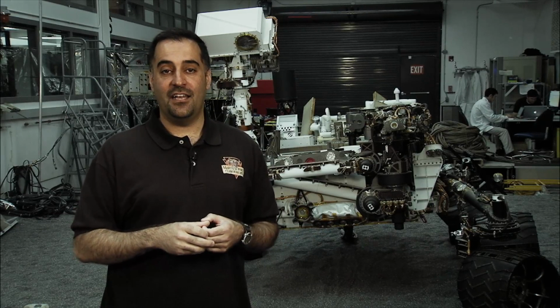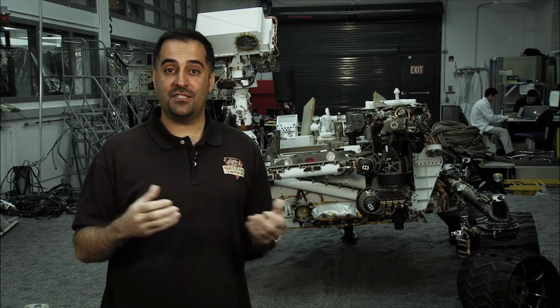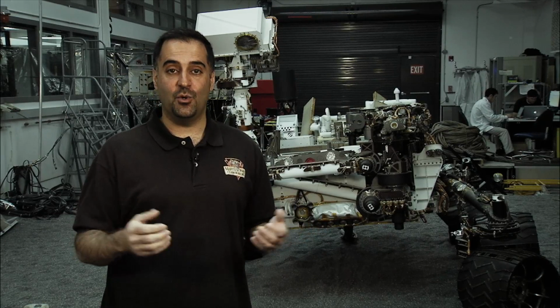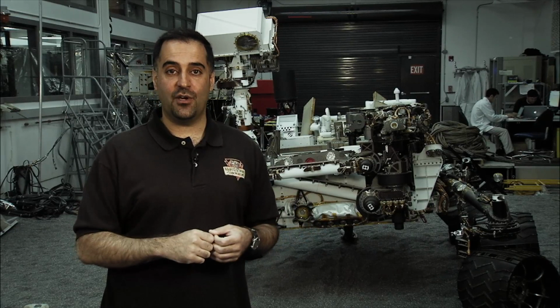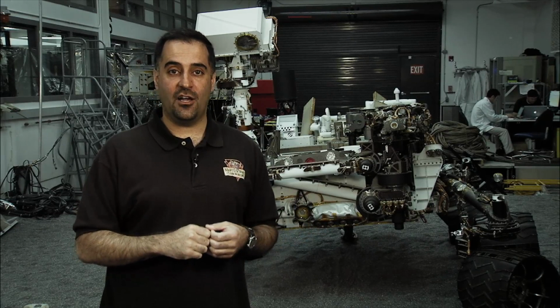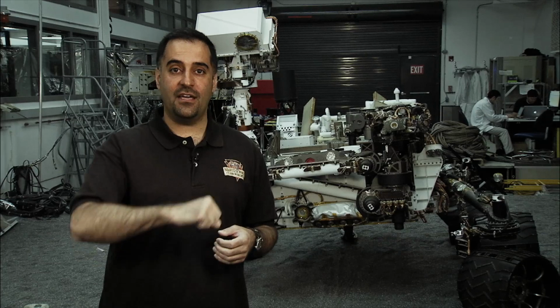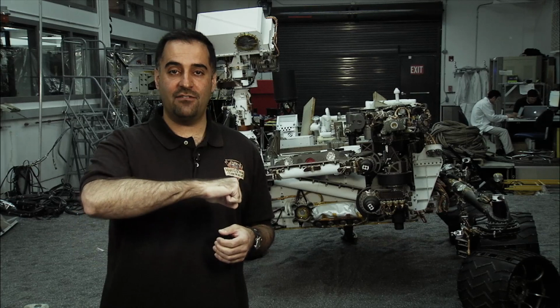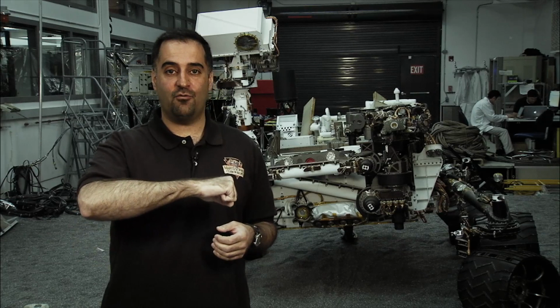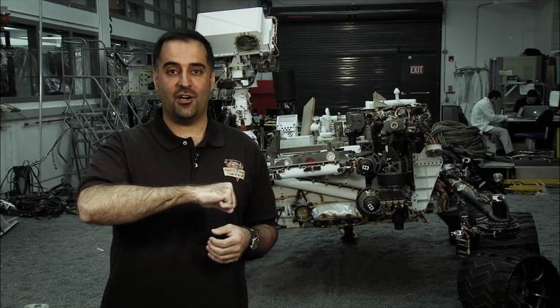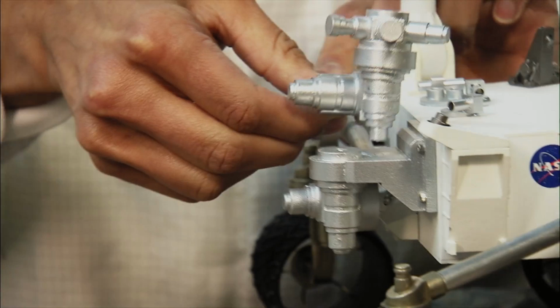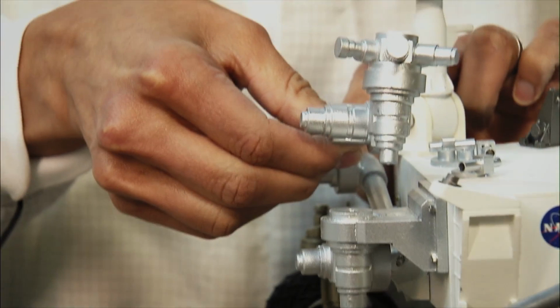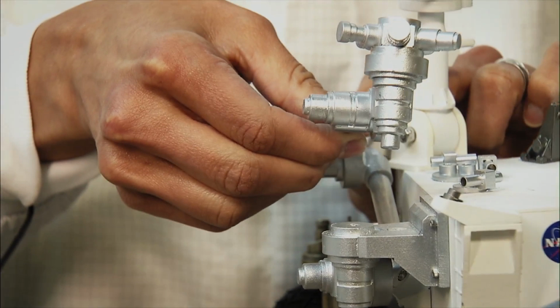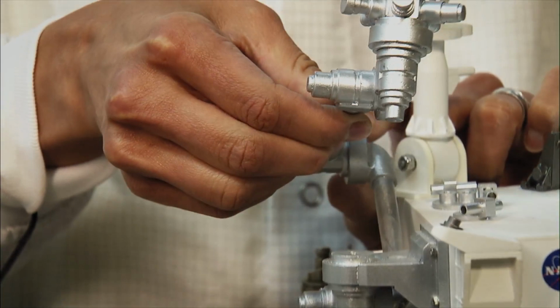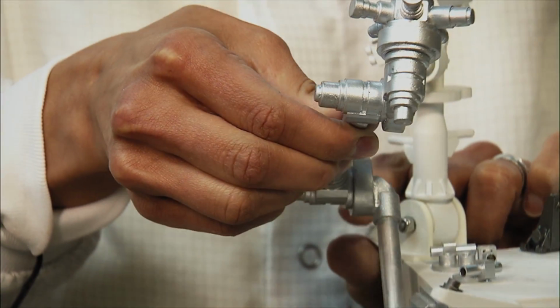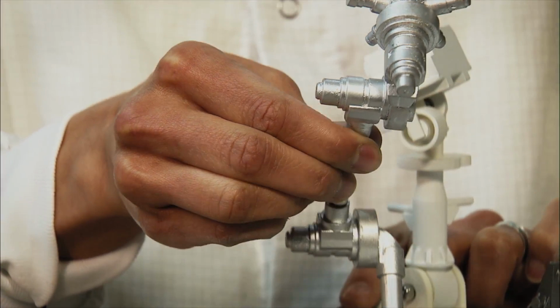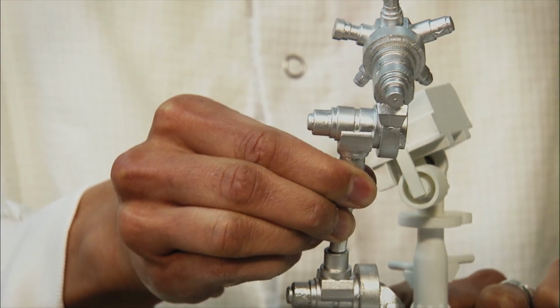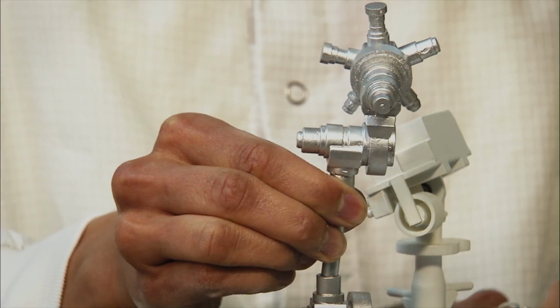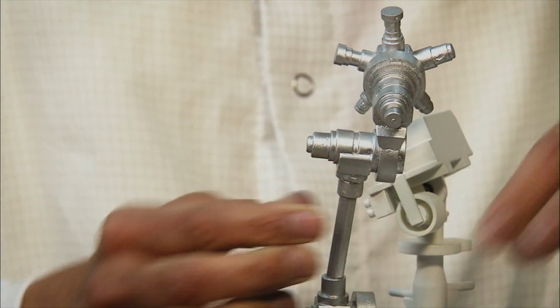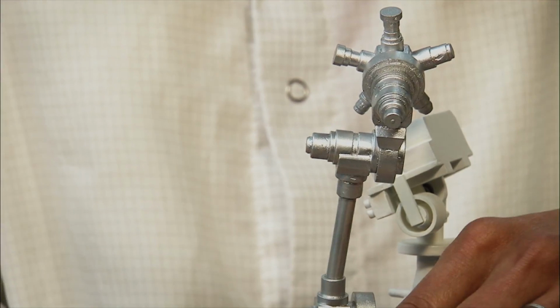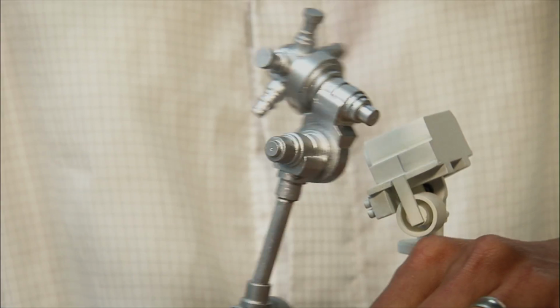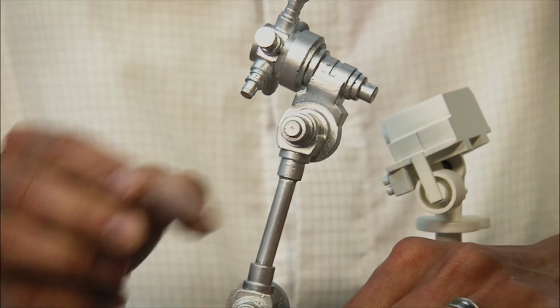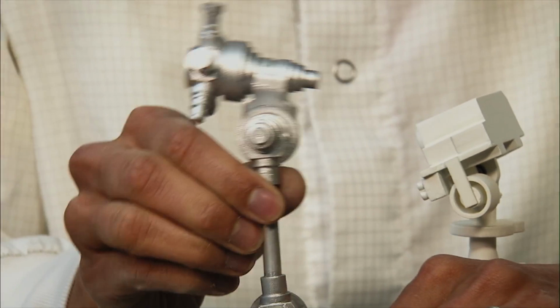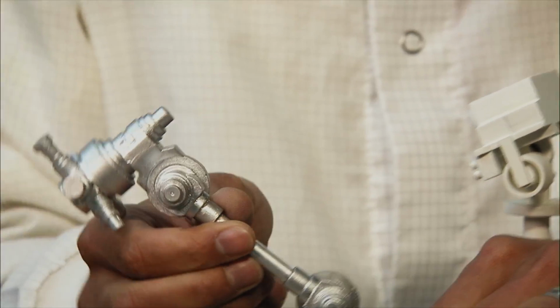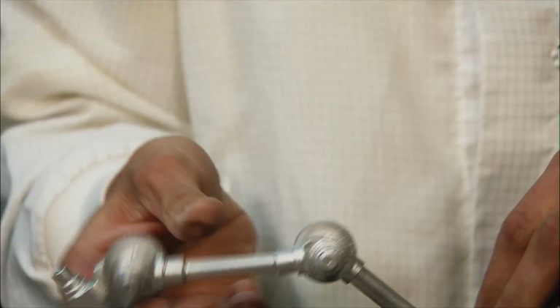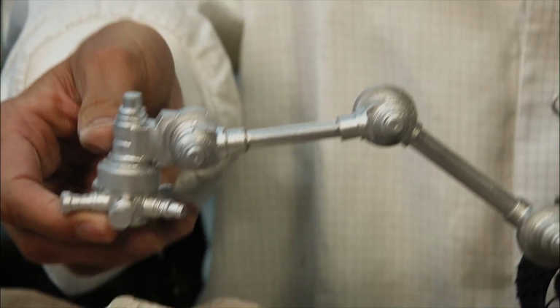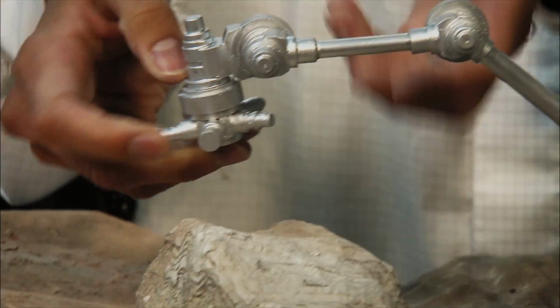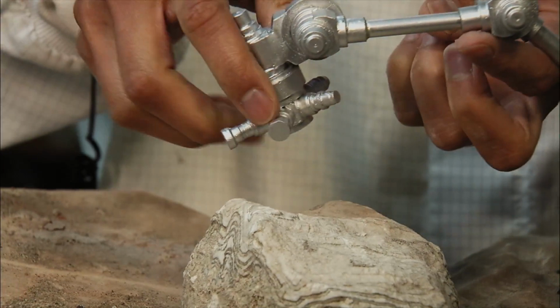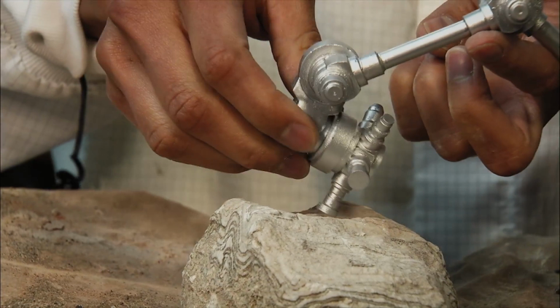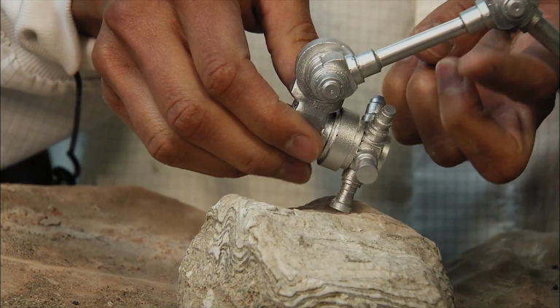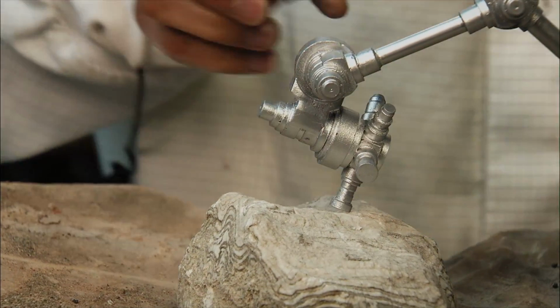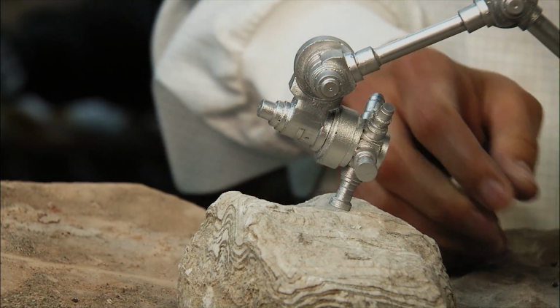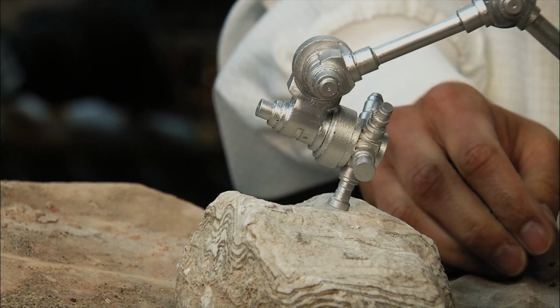Another set of tools is located on a big seven-foot robotic arm. We can extend the arm out and put a whole bunch of tools on the surface, including what we call a hand lens imager — like you're looking at rocks with a magnifying glass.